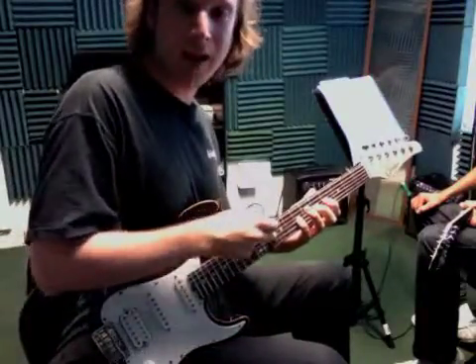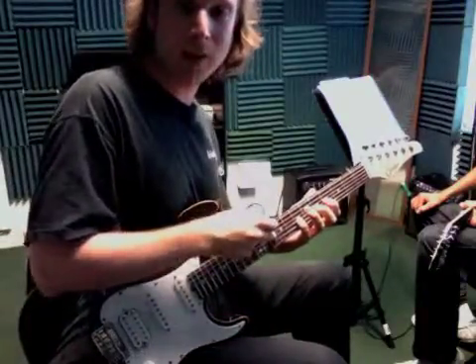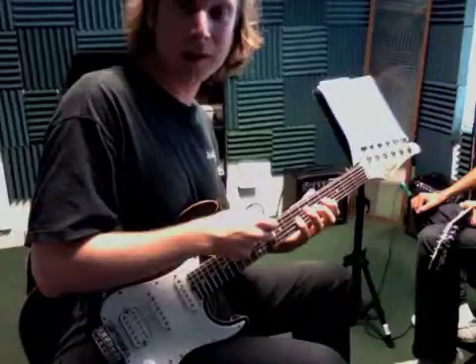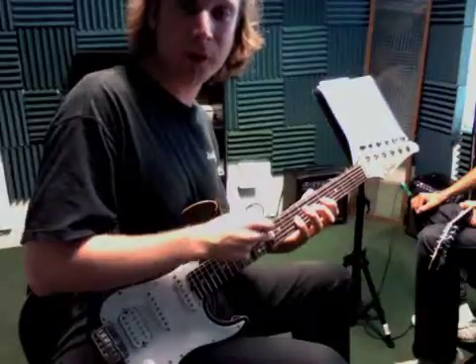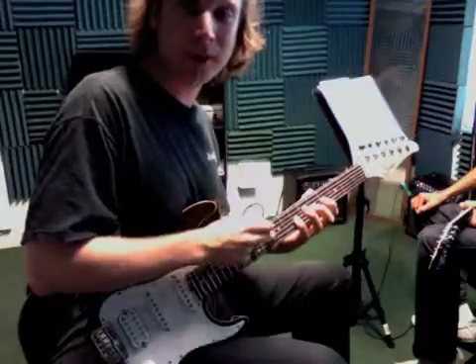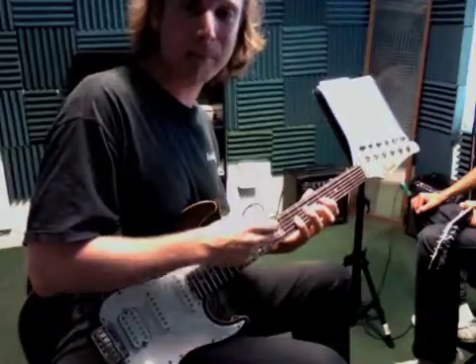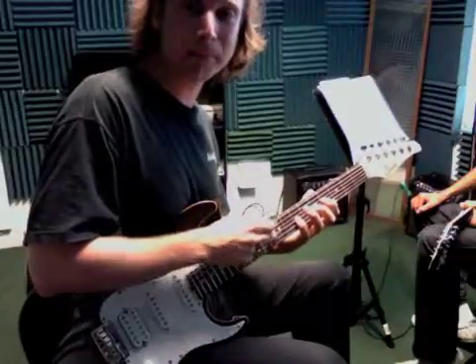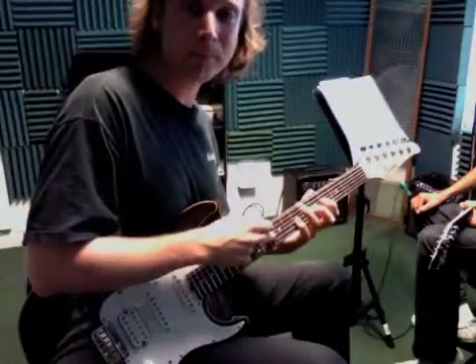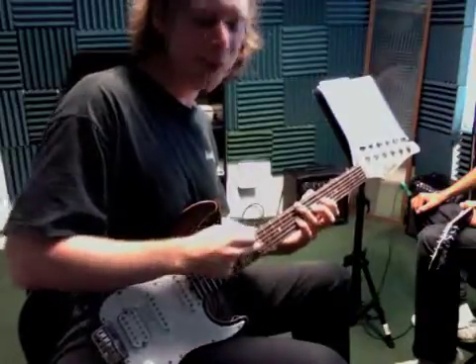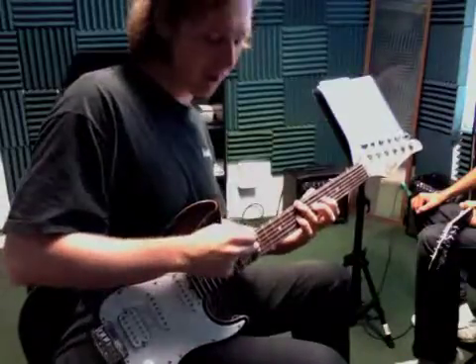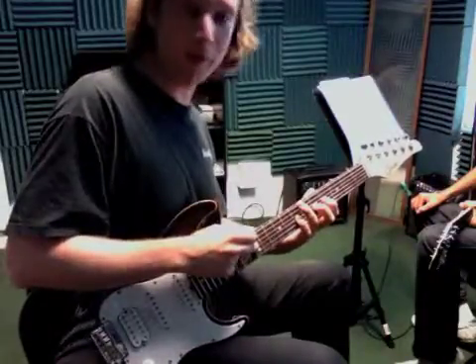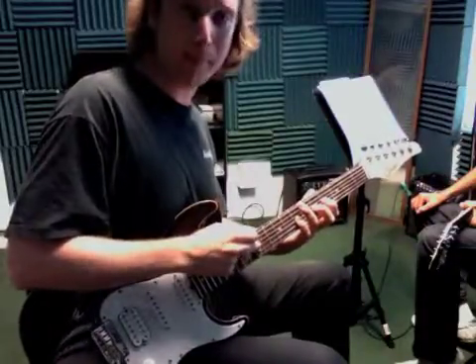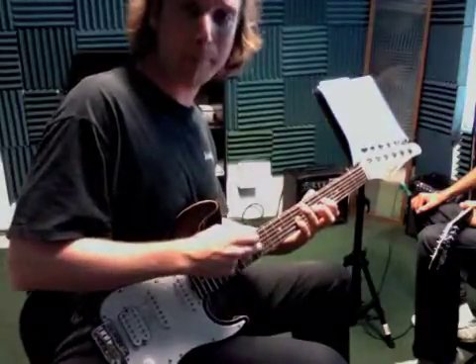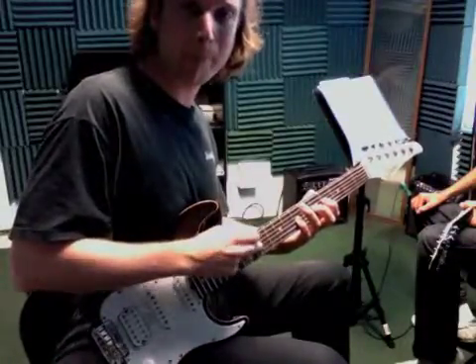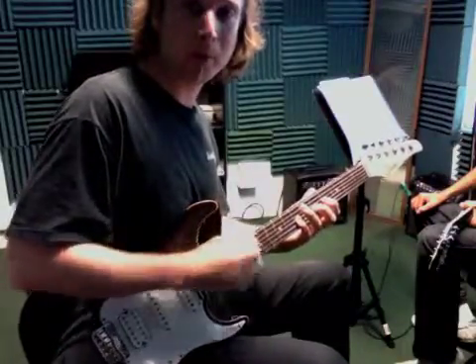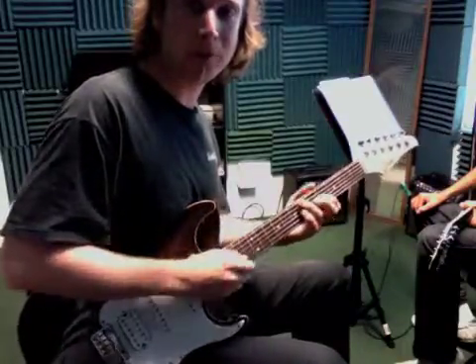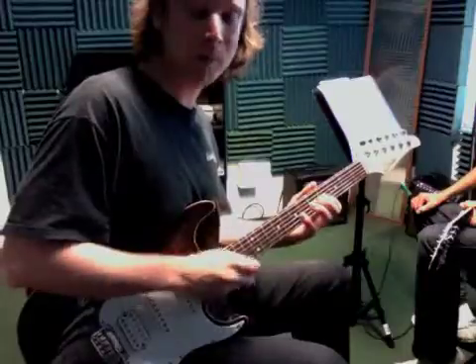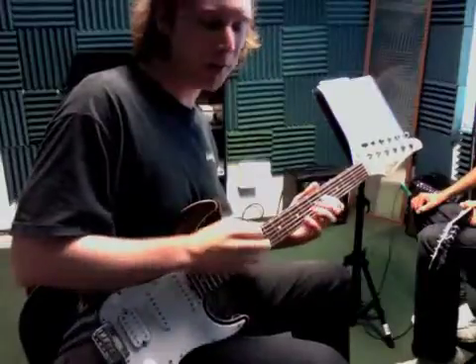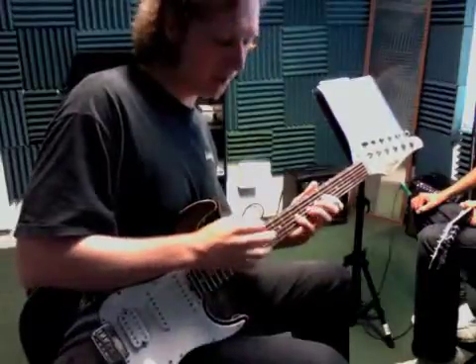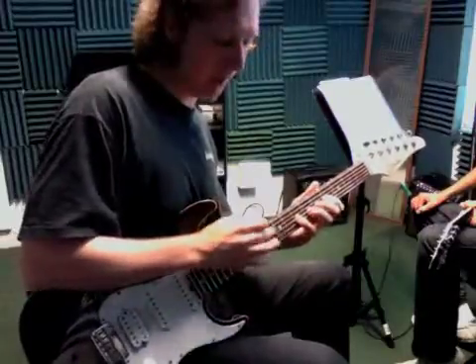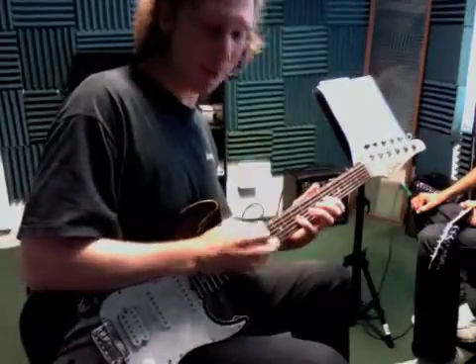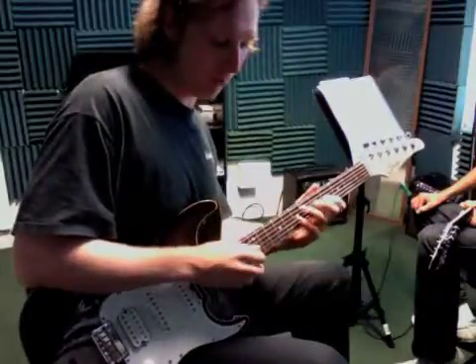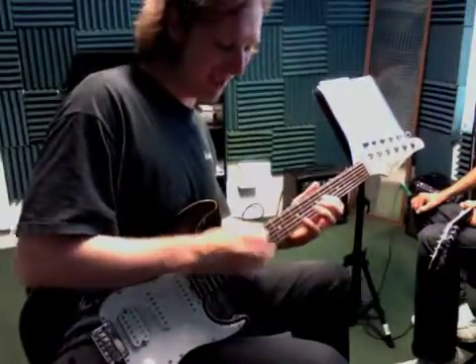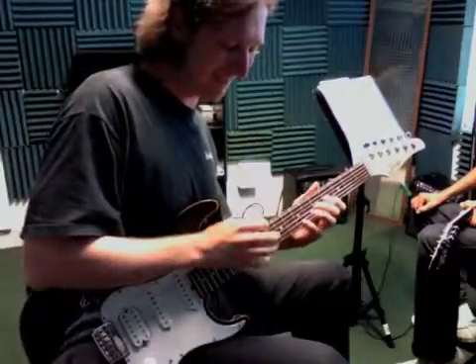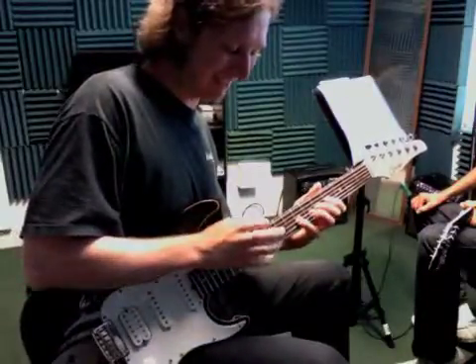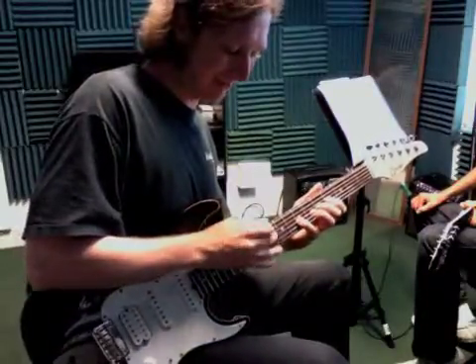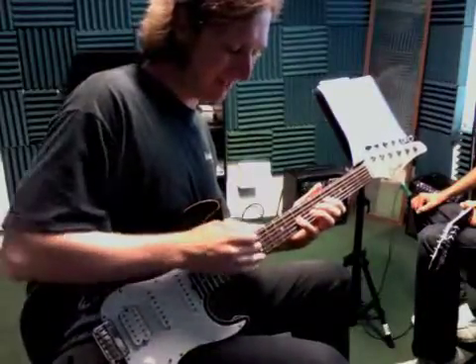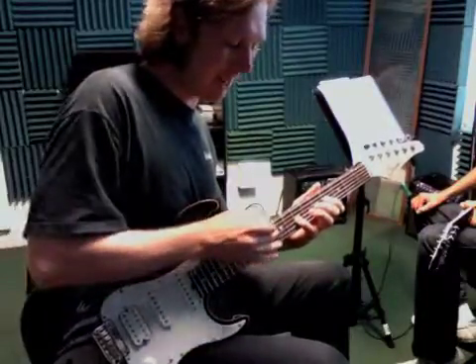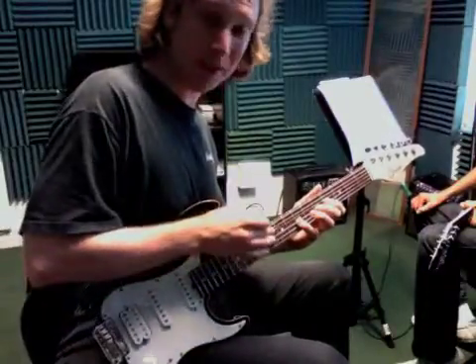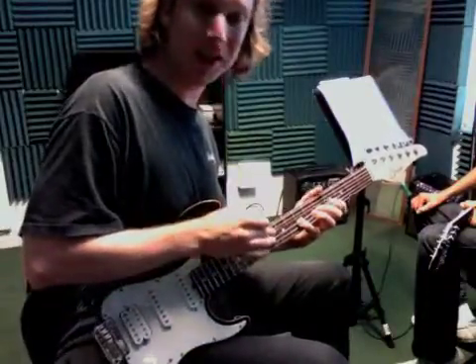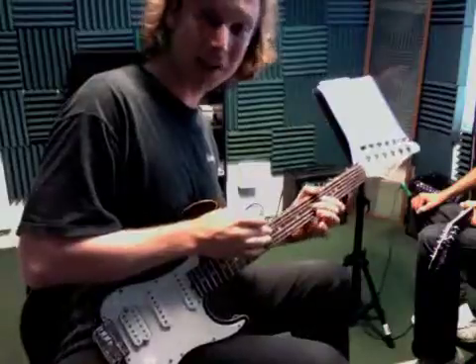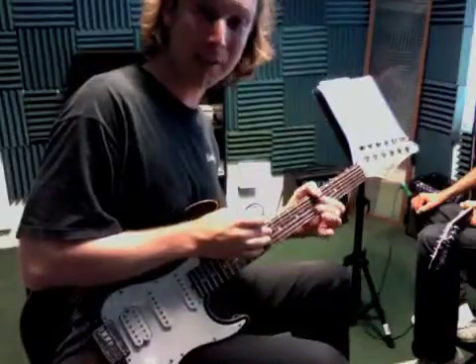F is right here at the 10th fret with a tap, and the G is at the 12th fret with a tap. So: B, C, D, F — B, C, D, F, G, F, D, C, B.